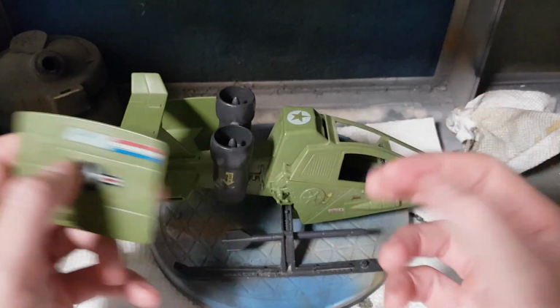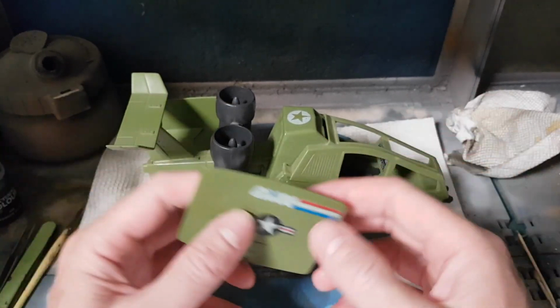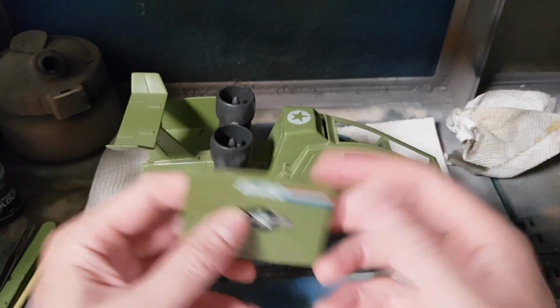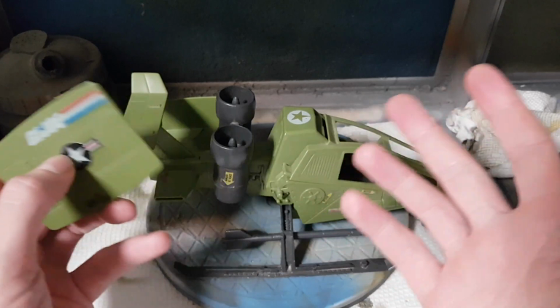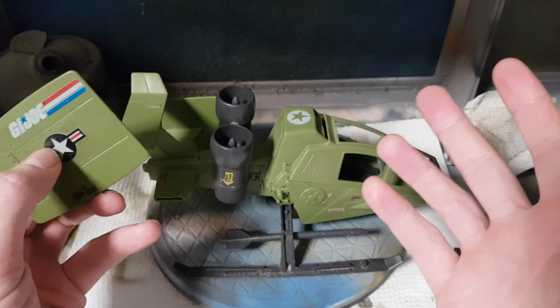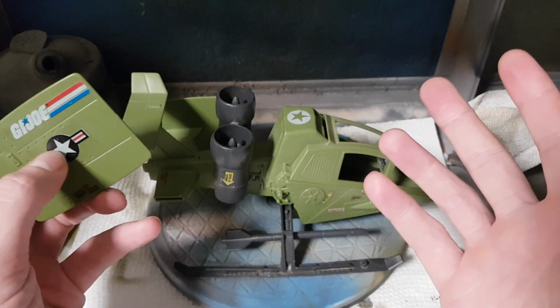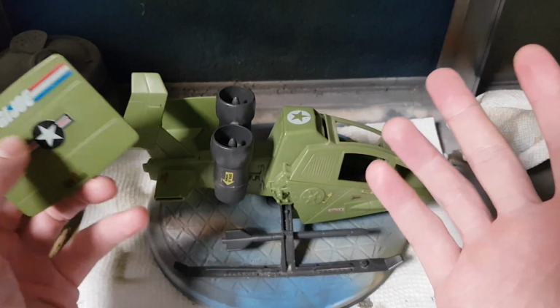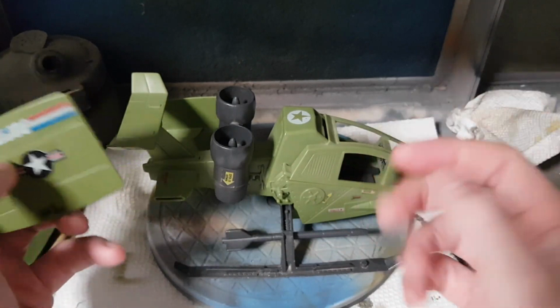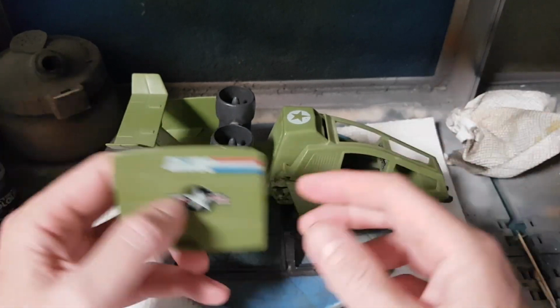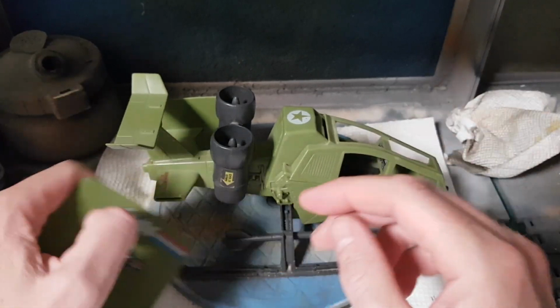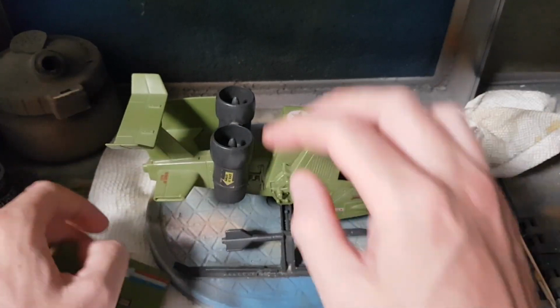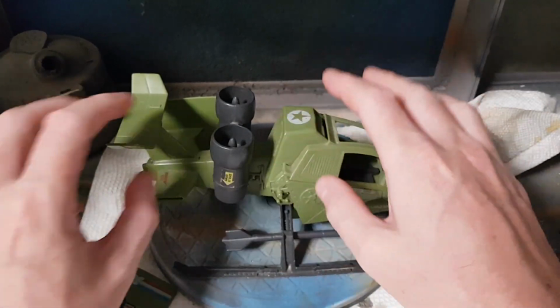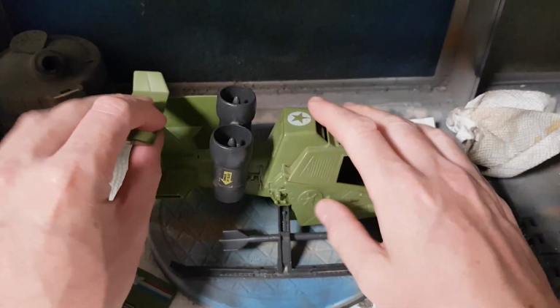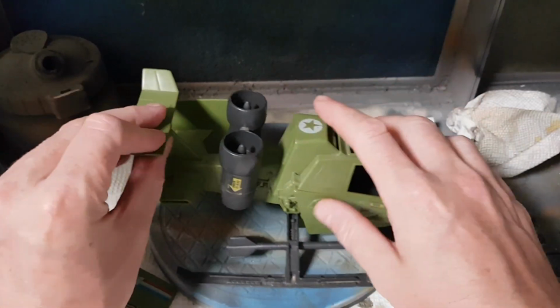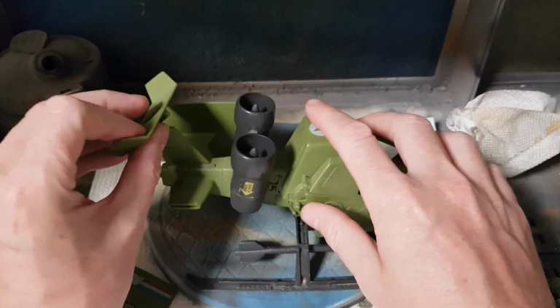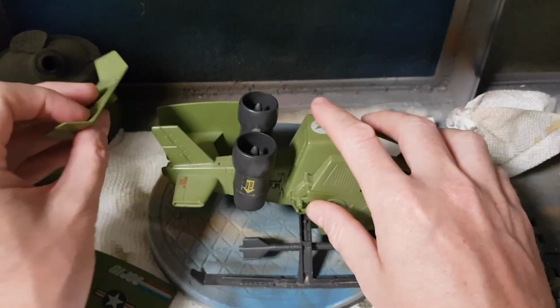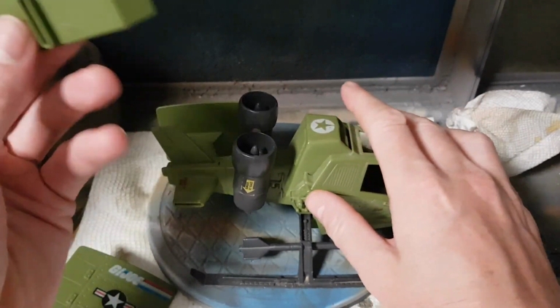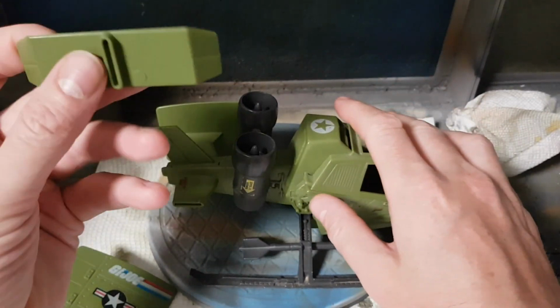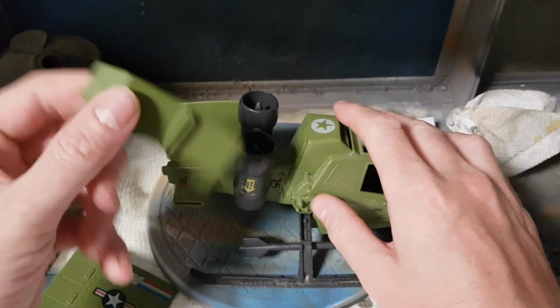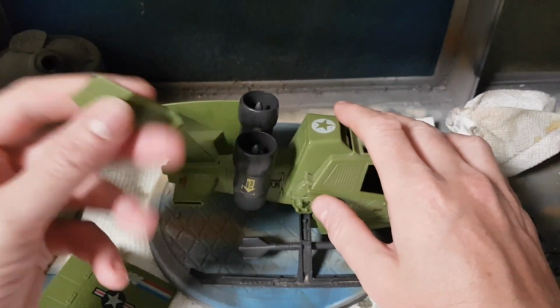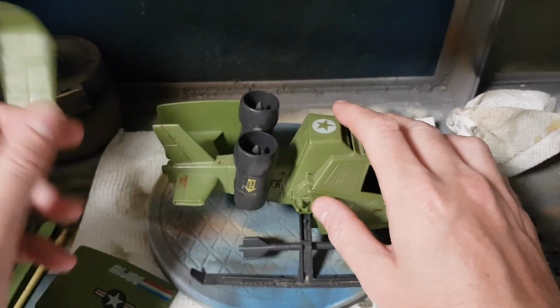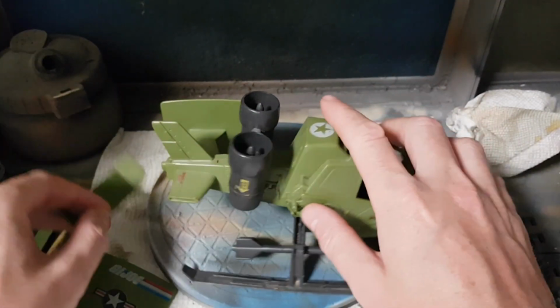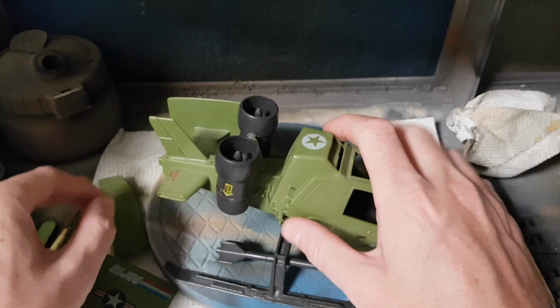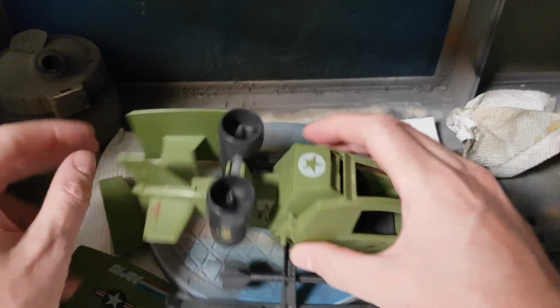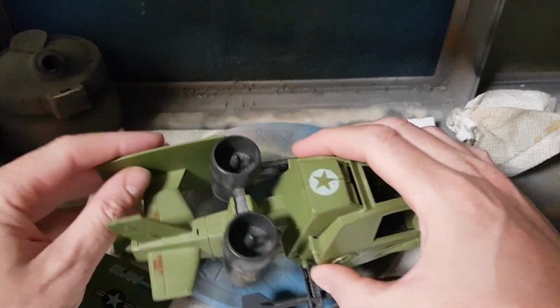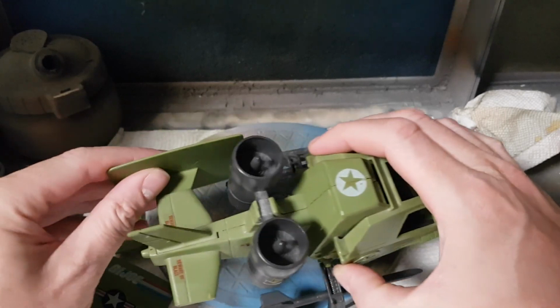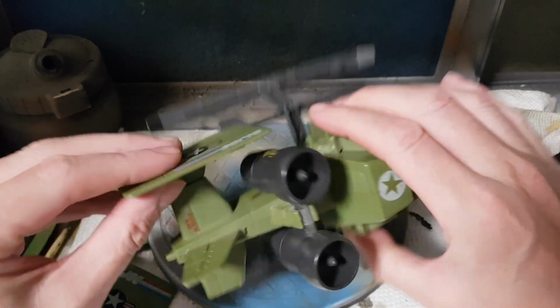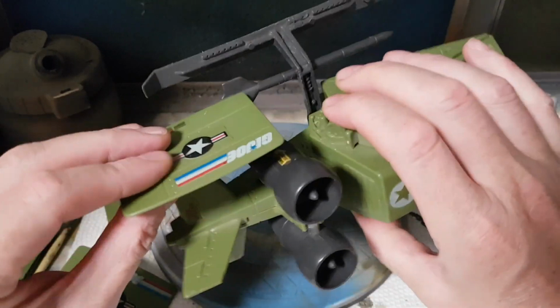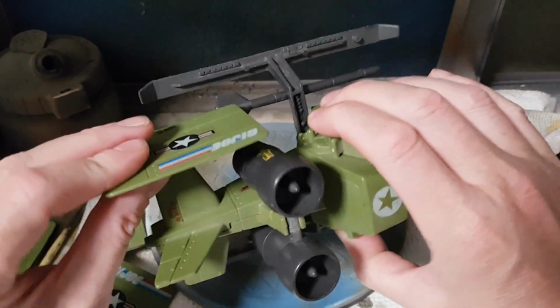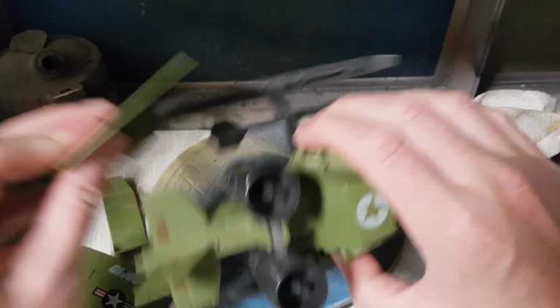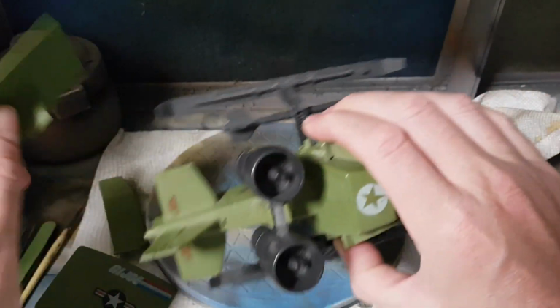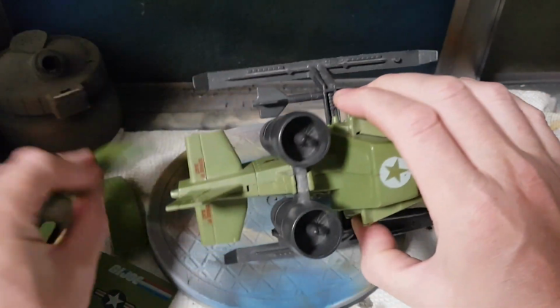It behooves you as a customizer to try and line up the pattern on both sides as much as you can. At the end of the day, it's your call. The vertical fin also removes nicely and easily, as does the other side fin as well.